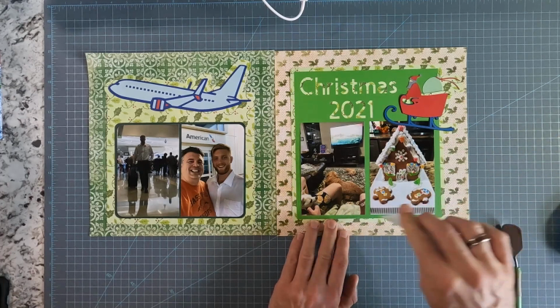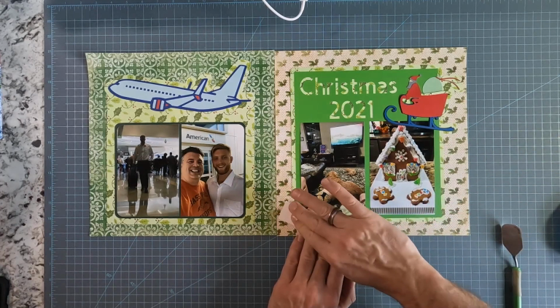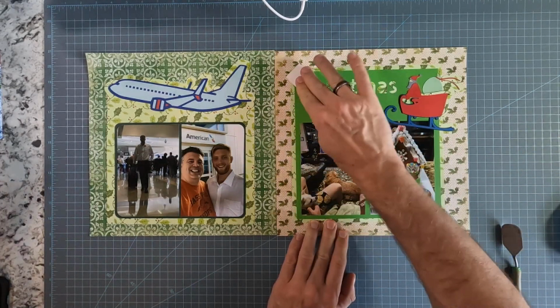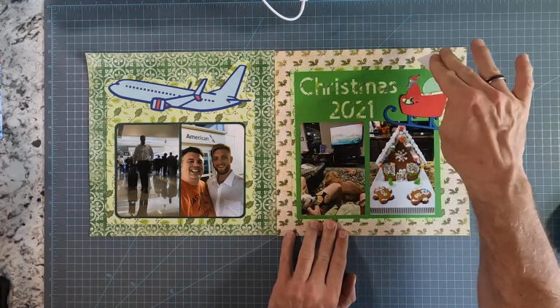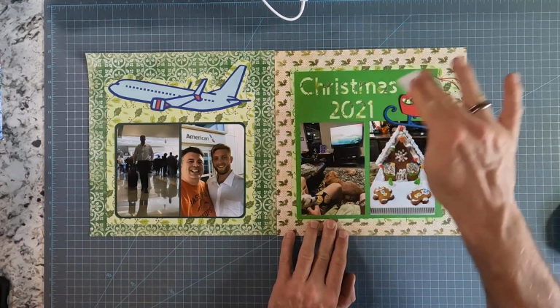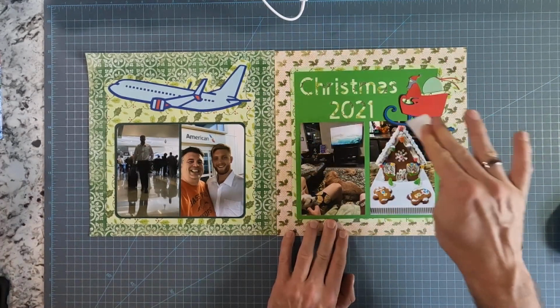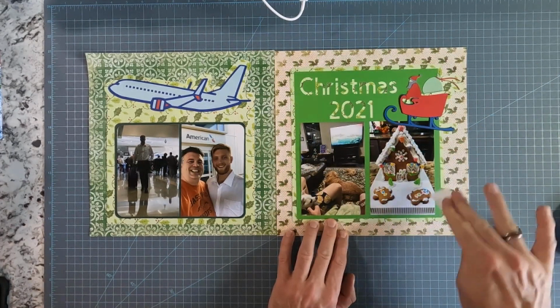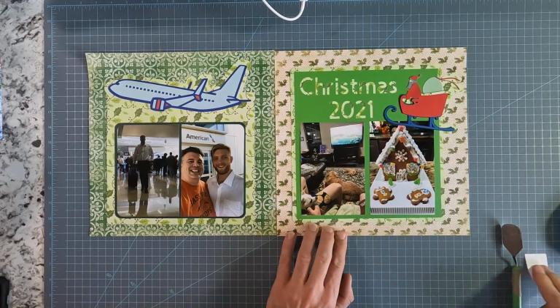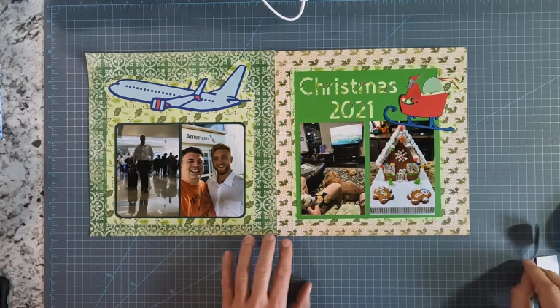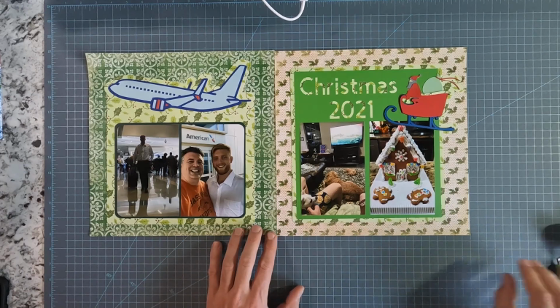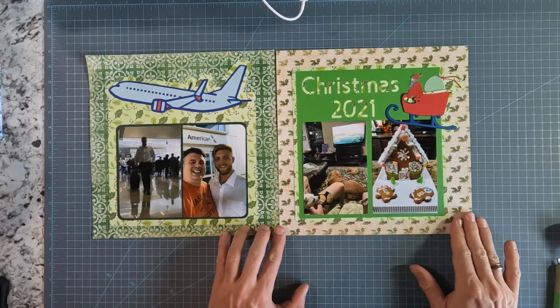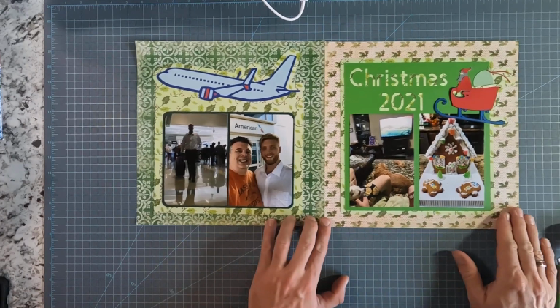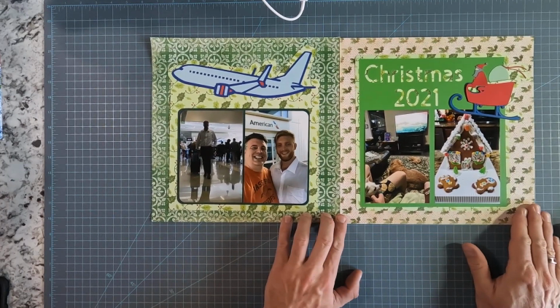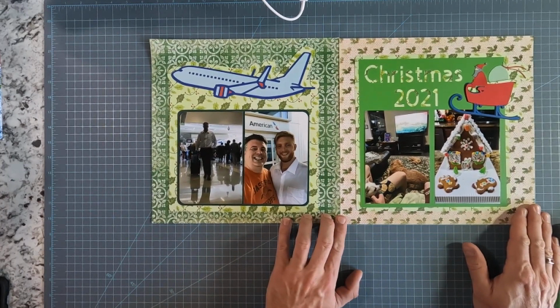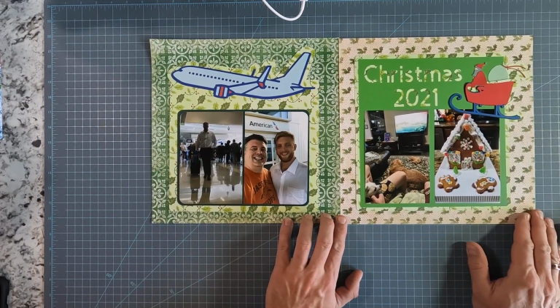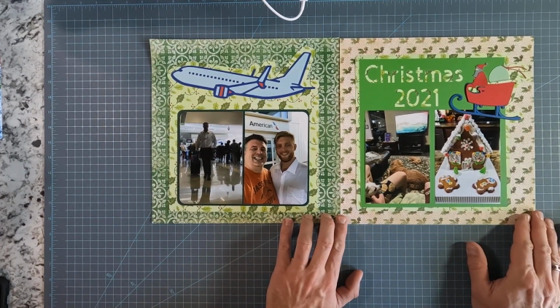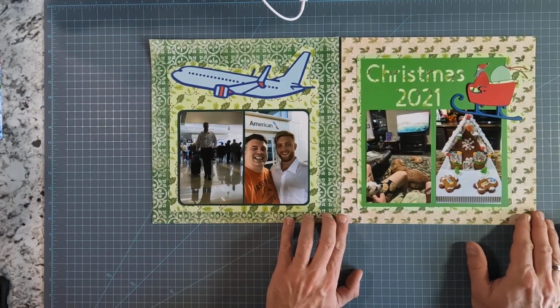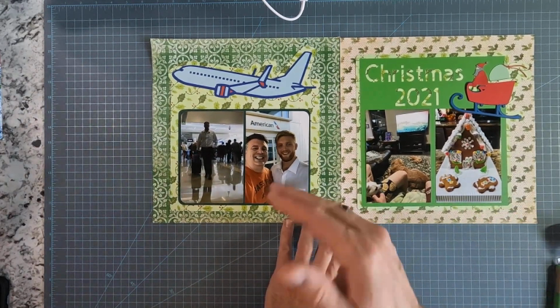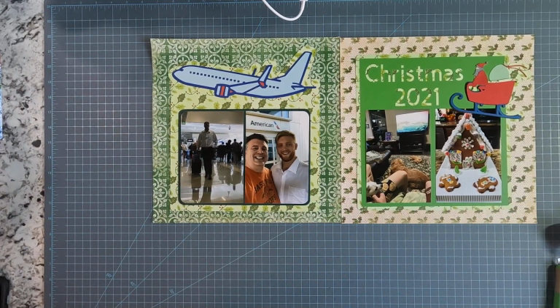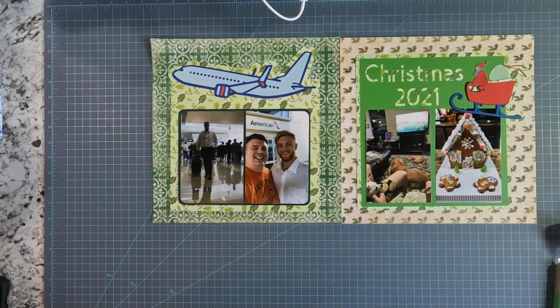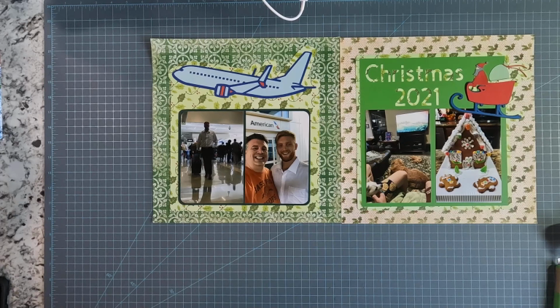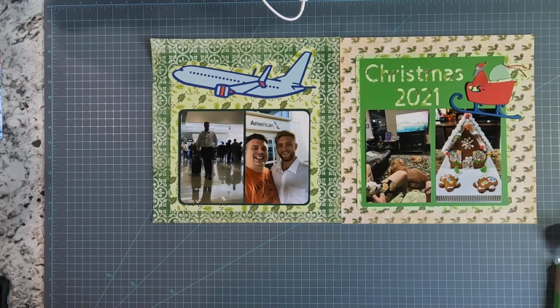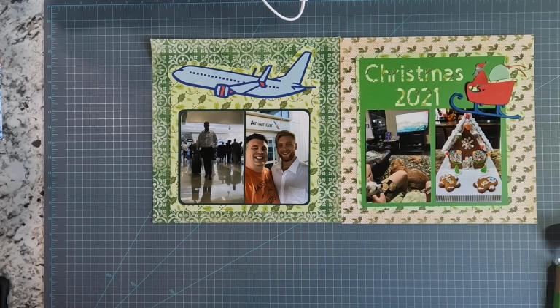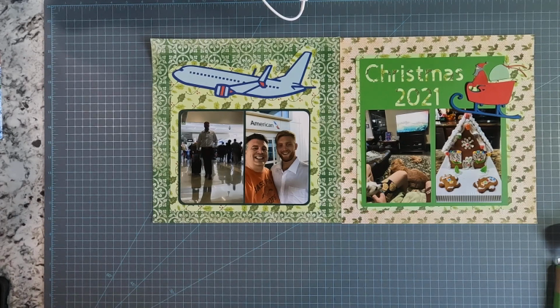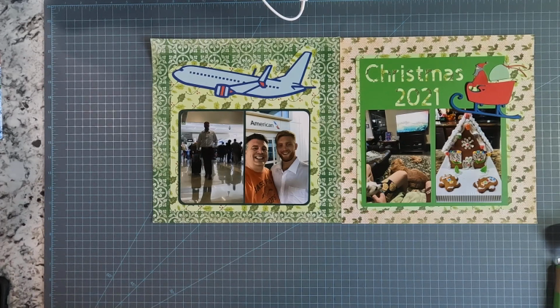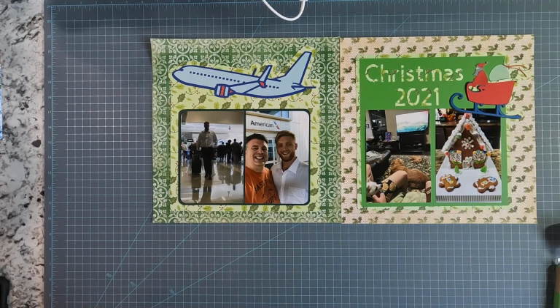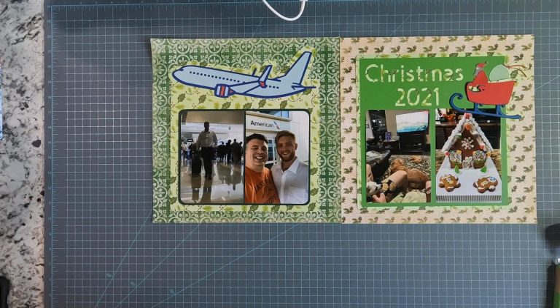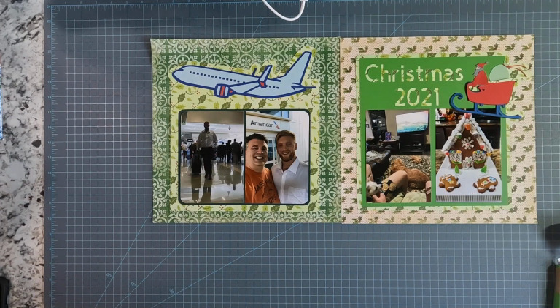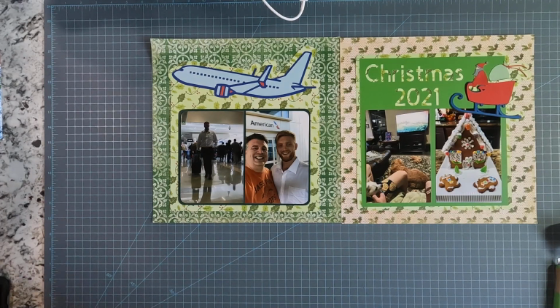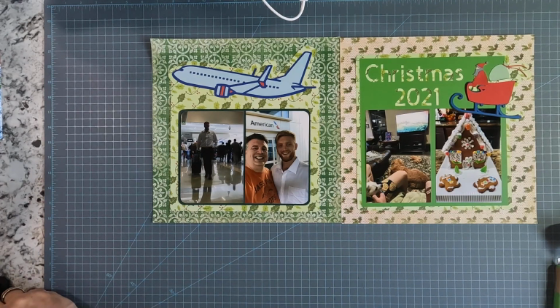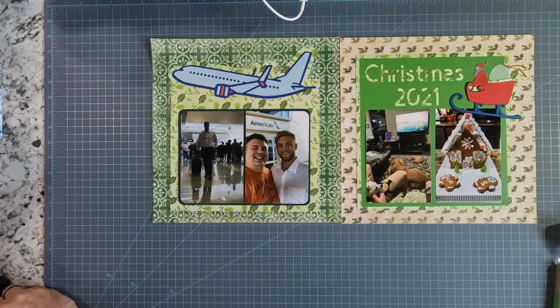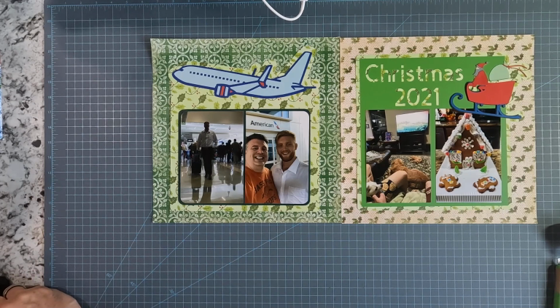Press down. So there we go — the start of Christmas. Thank you to American Airlines for helping get my son here safely and on time. Hope you've enjoyed this project. Have a great day. Looking forward to seeing your projects.